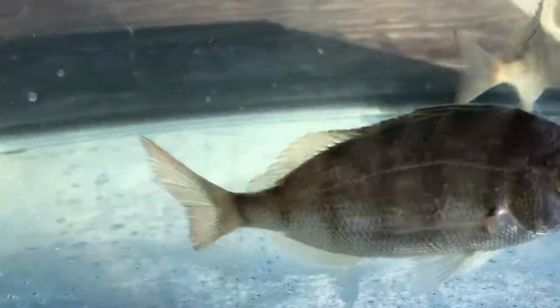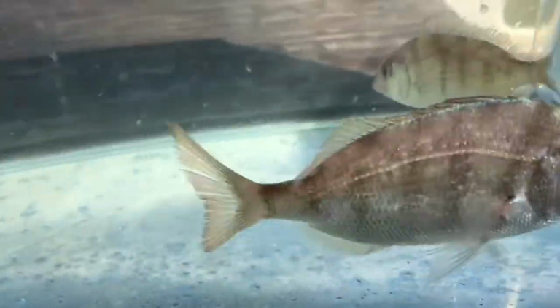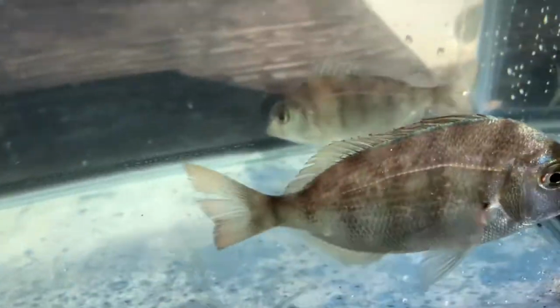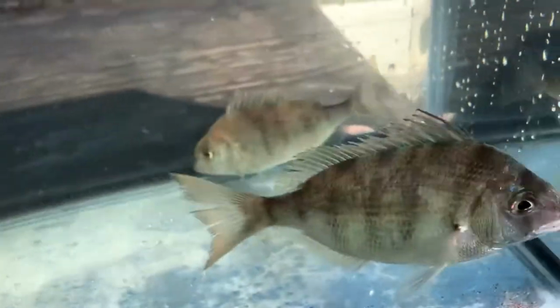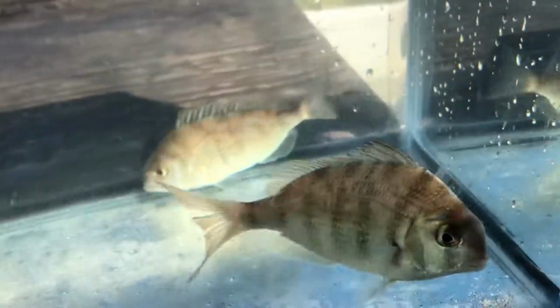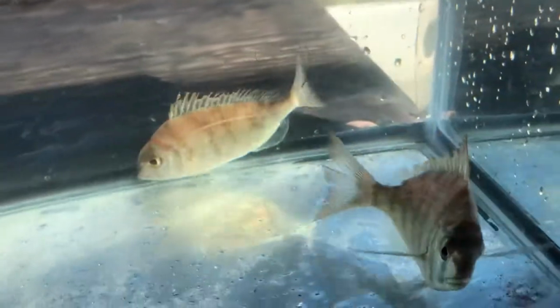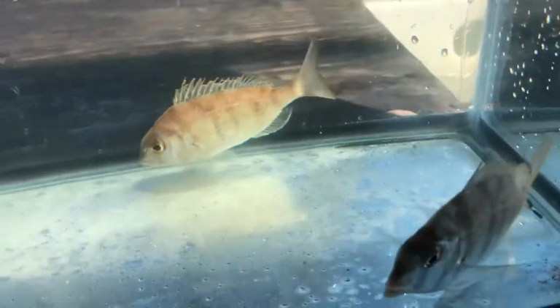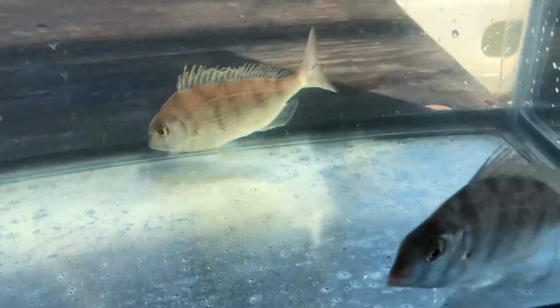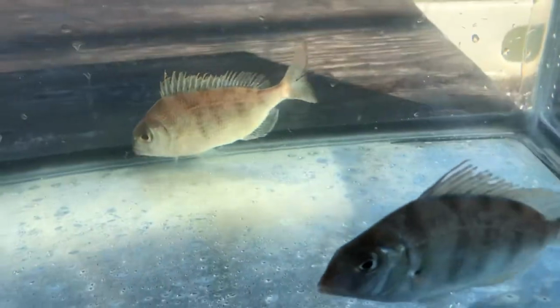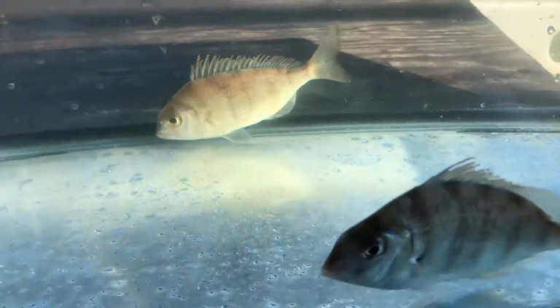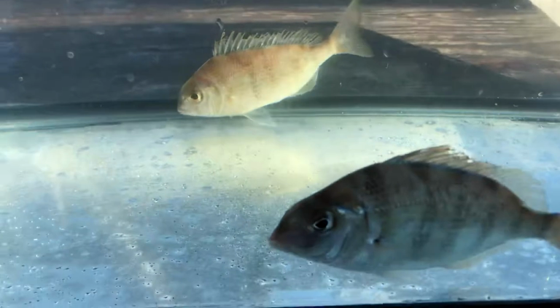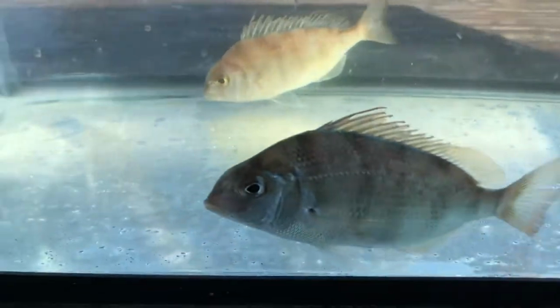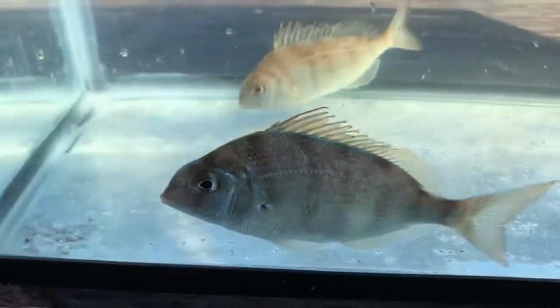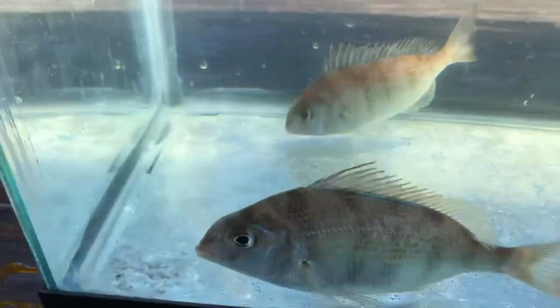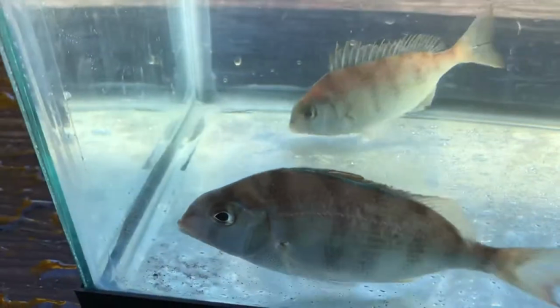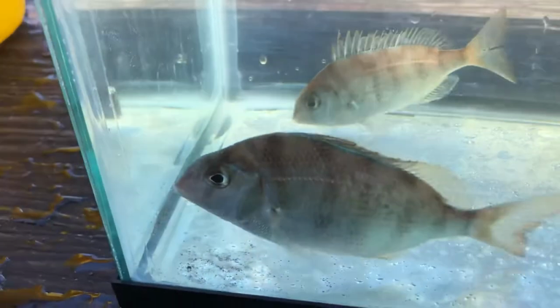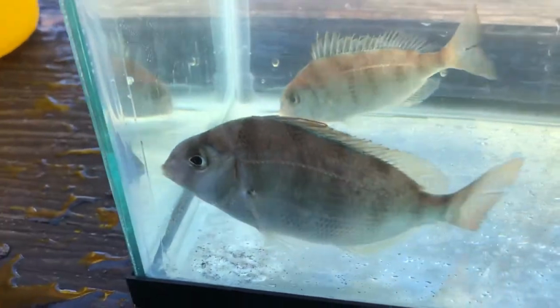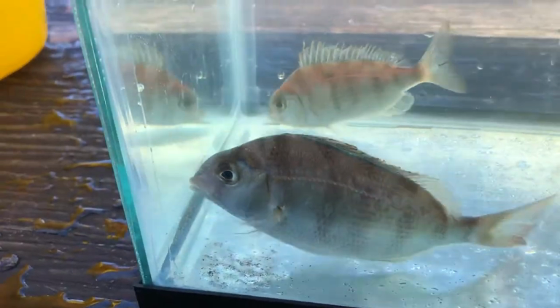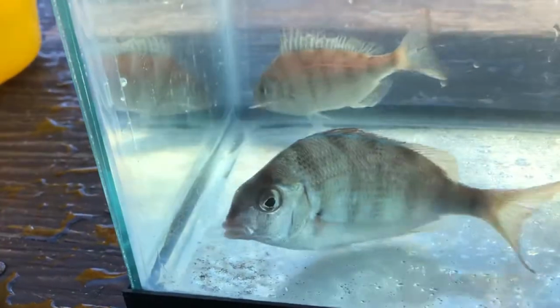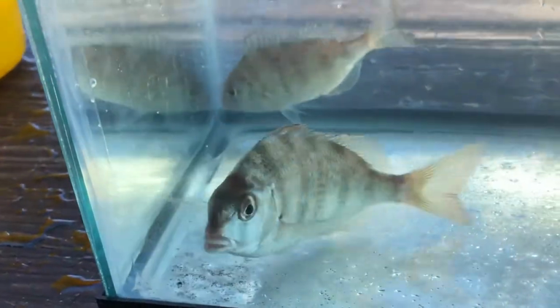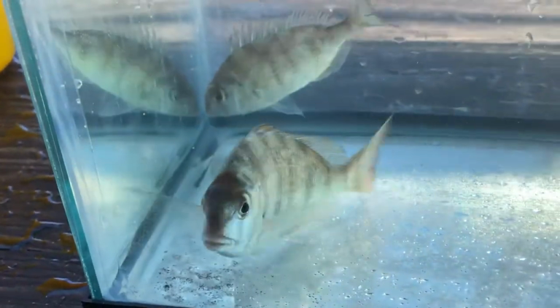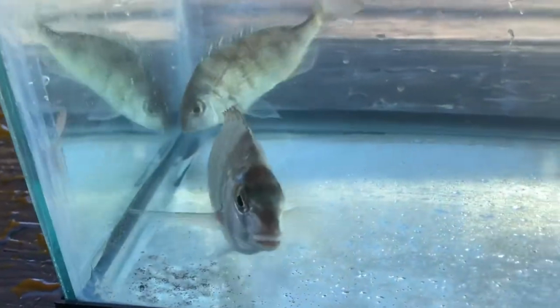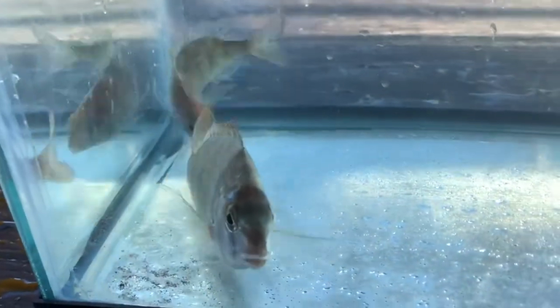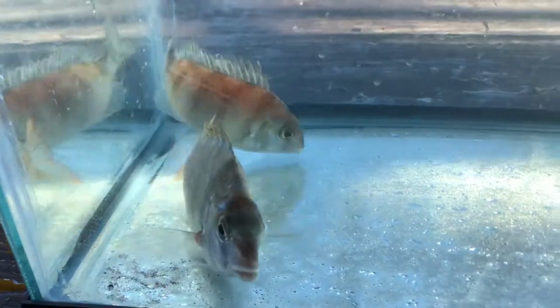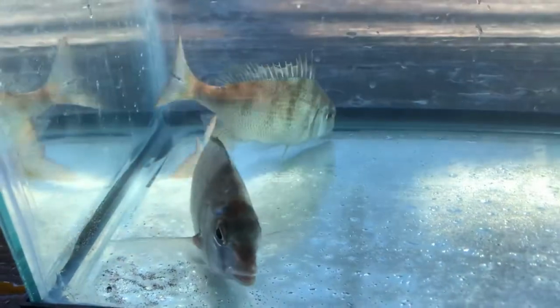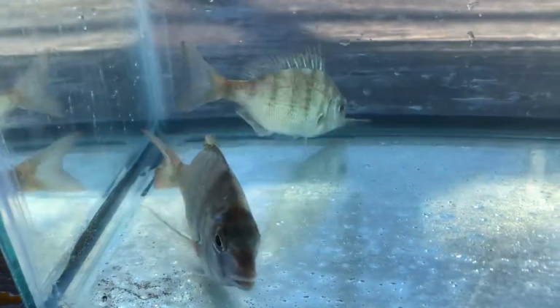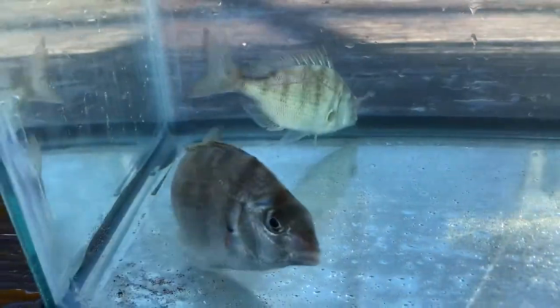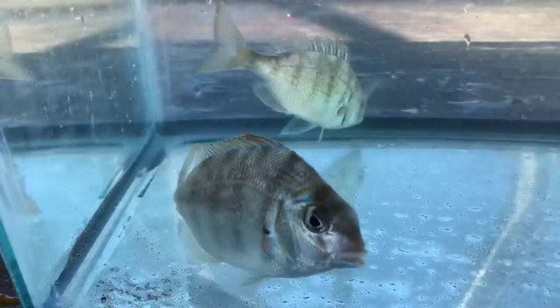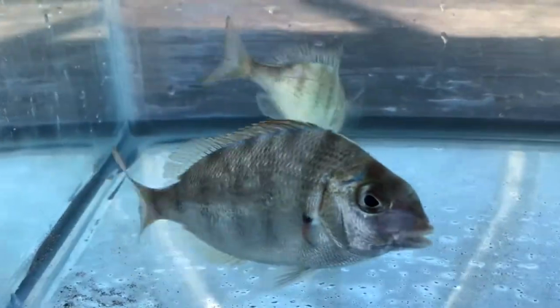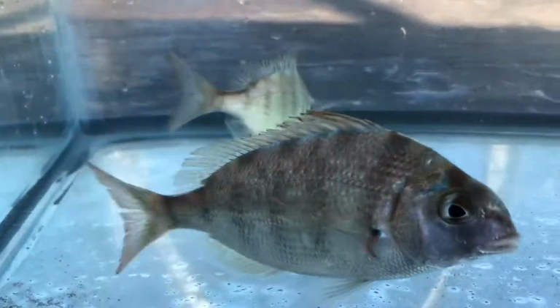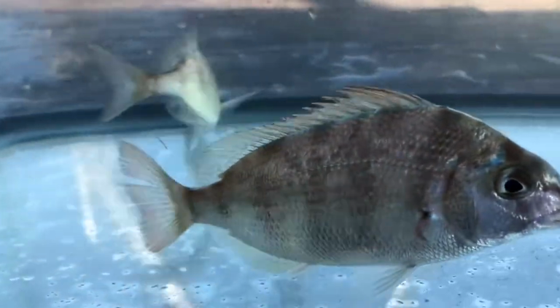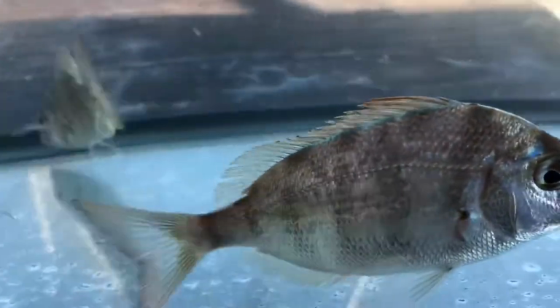One of the vertebrates that we caught today in the trawl net was this porgy, also known as a scup. This is a juvenile scup — it was probably born last year or so.